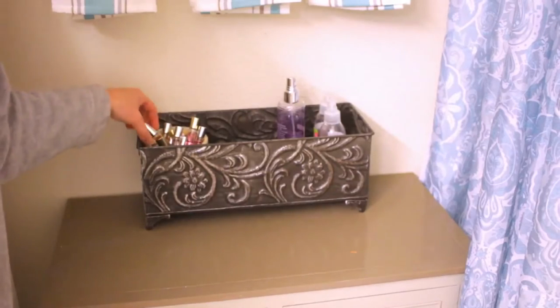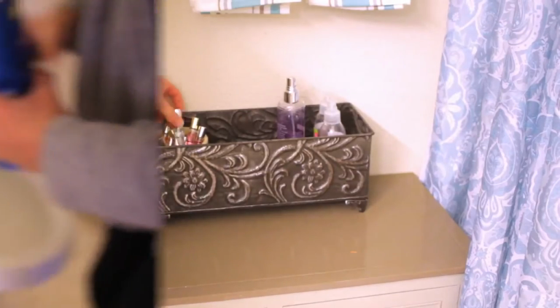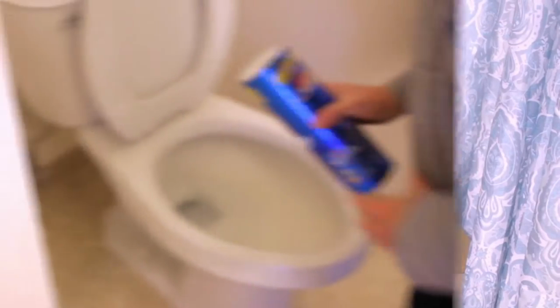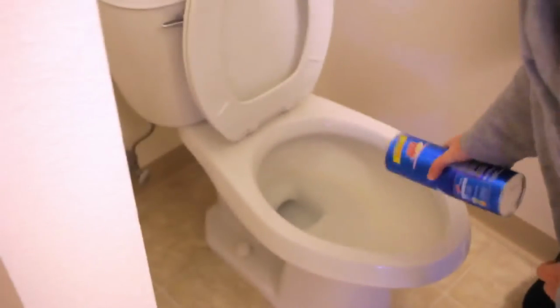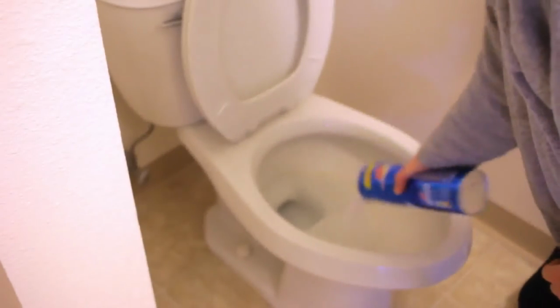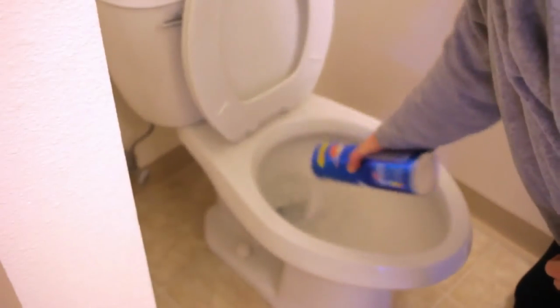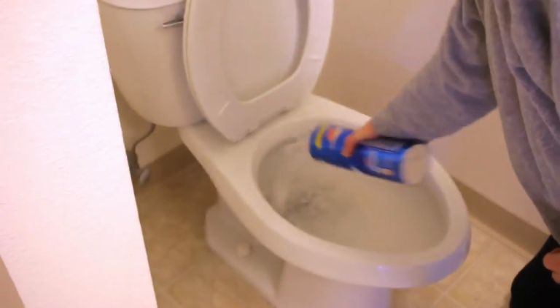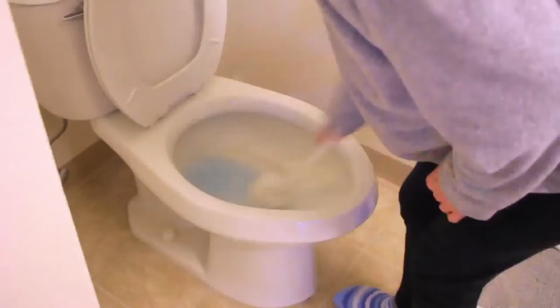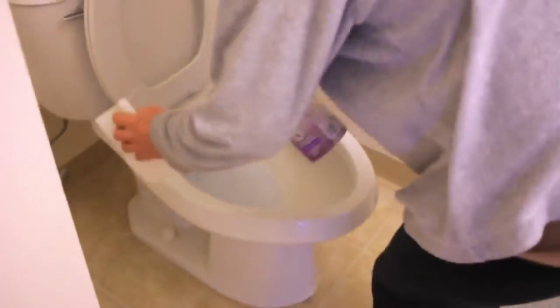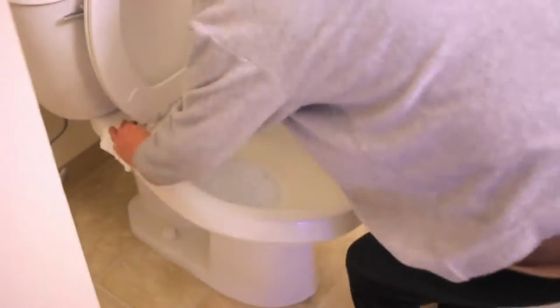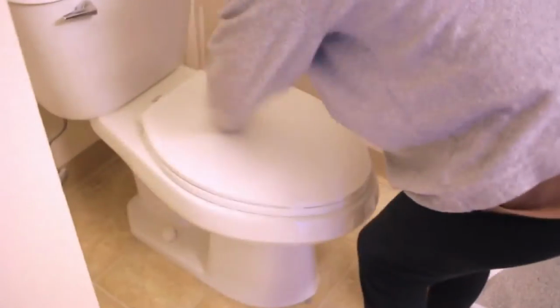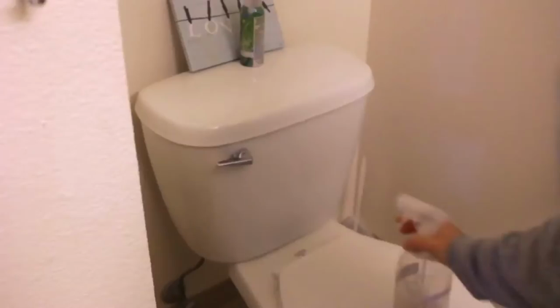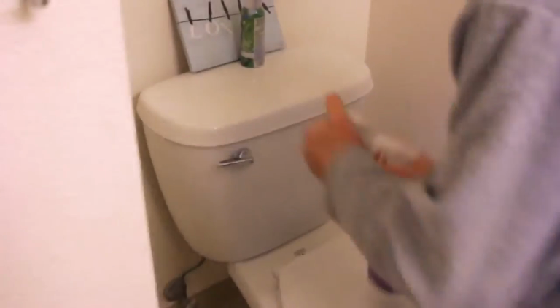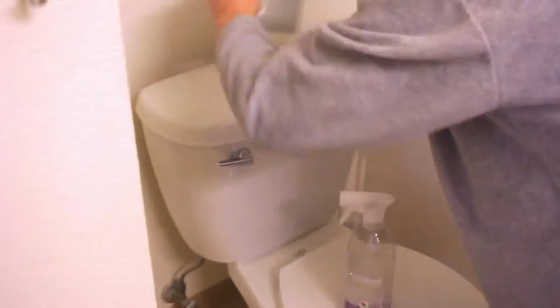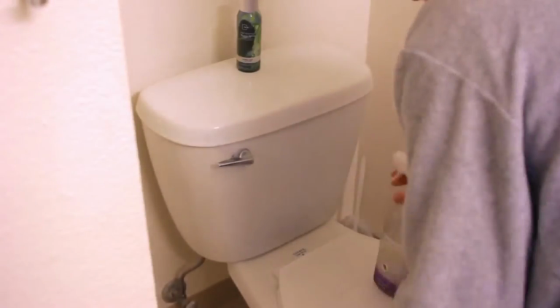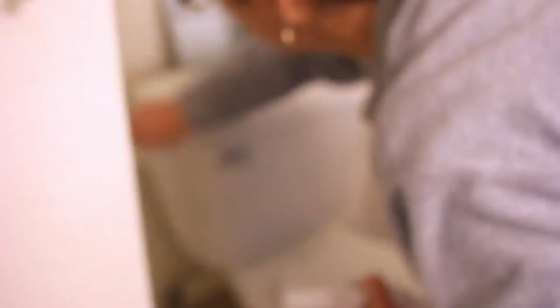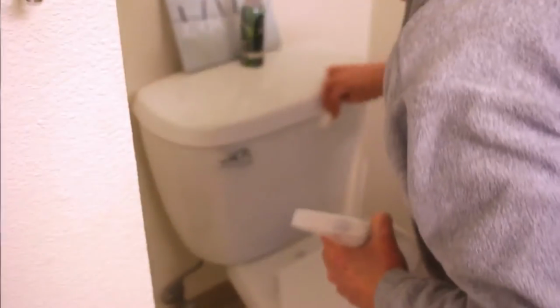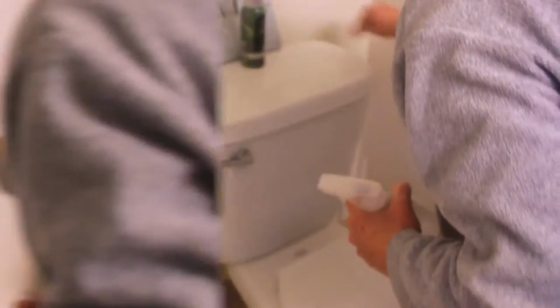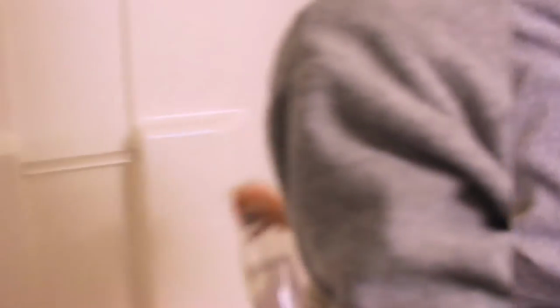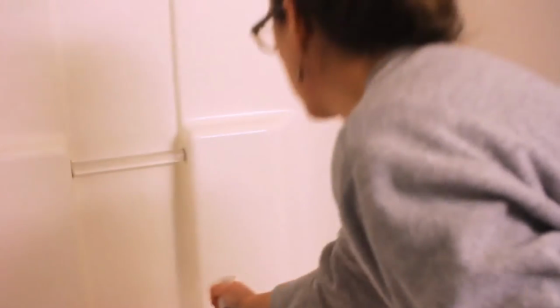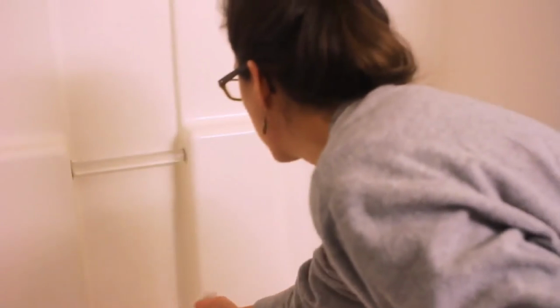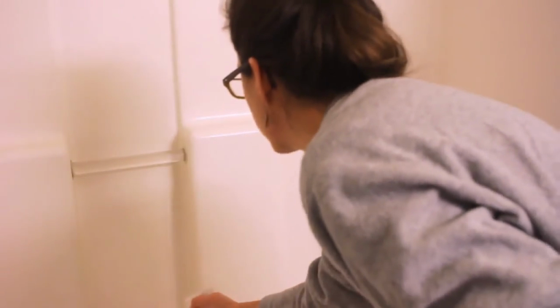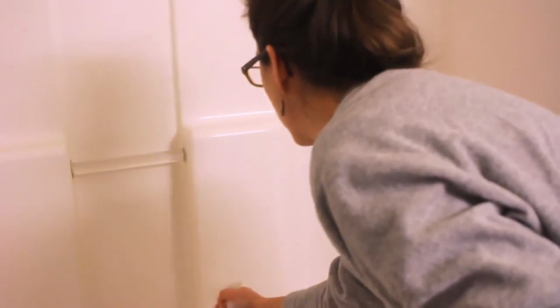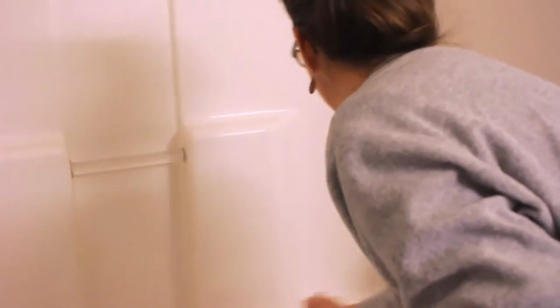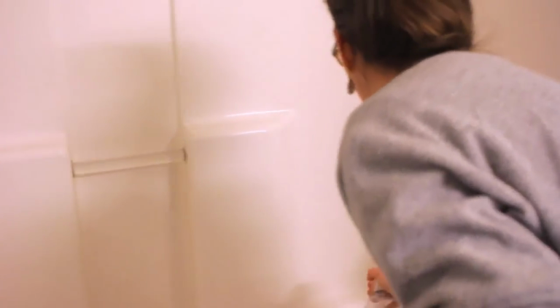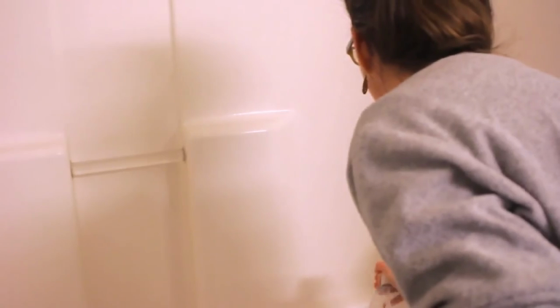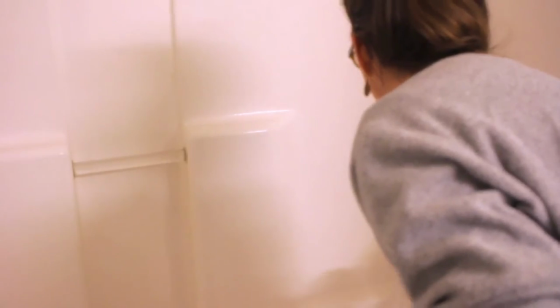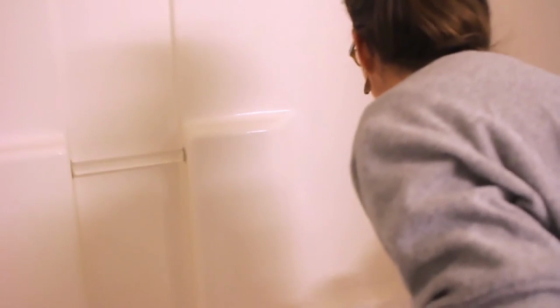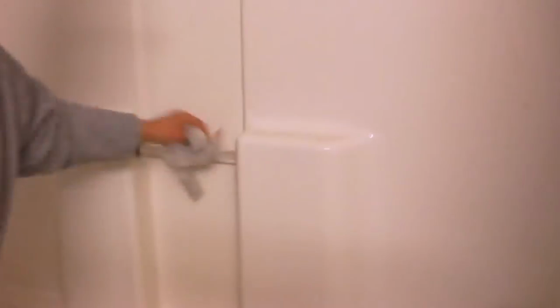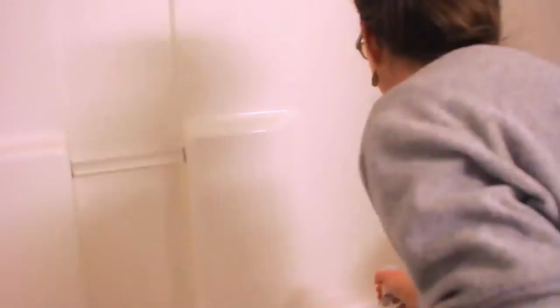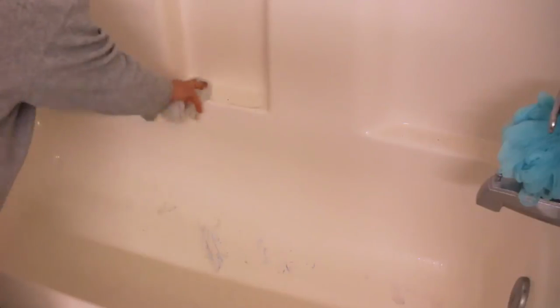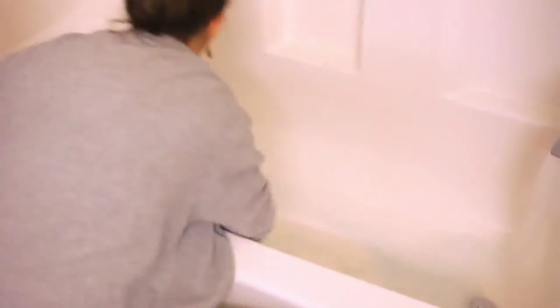Now it's time to clean the favorite part of the bathroom. Then I do my bathtub — I just use the lavender spray and Comet and scrub it down.